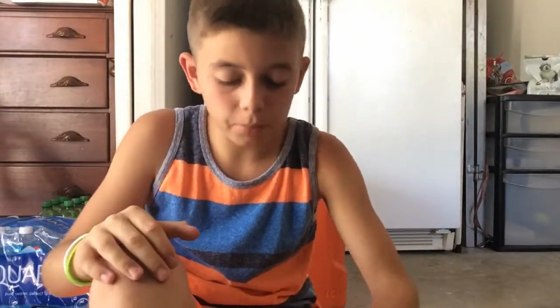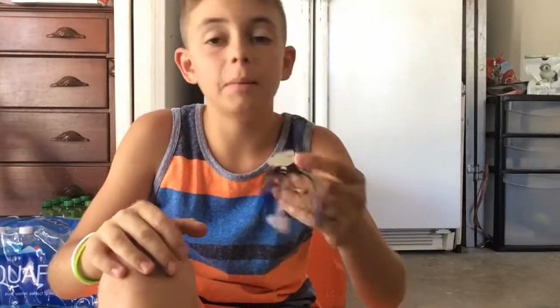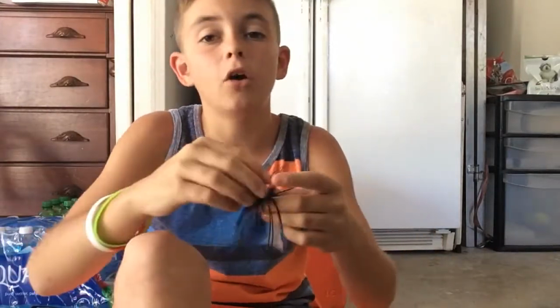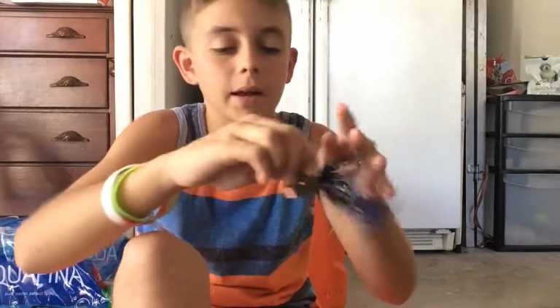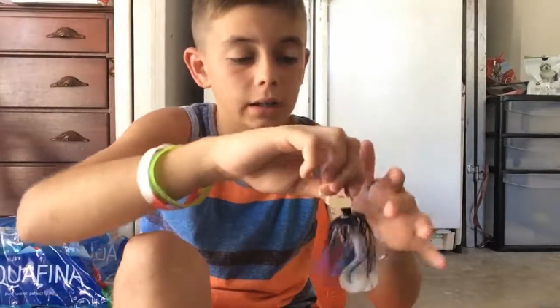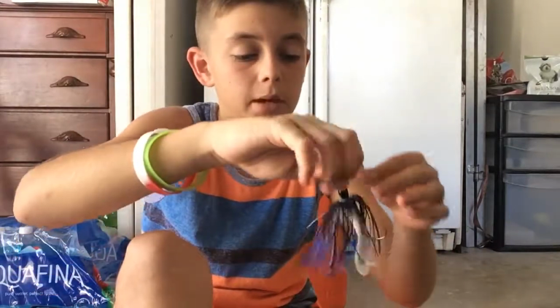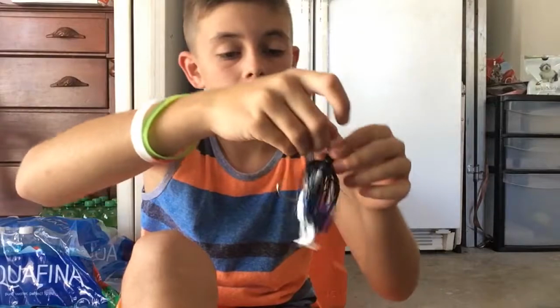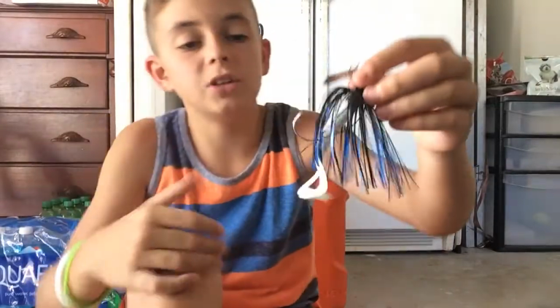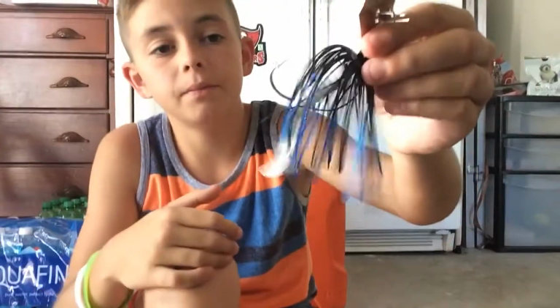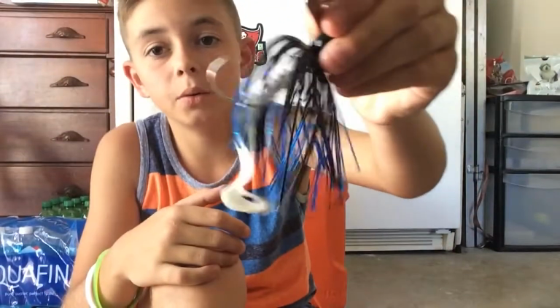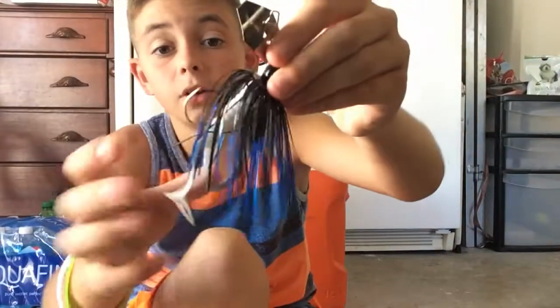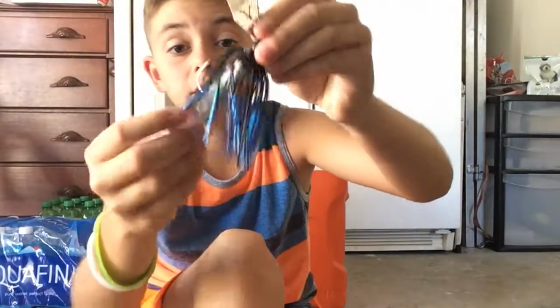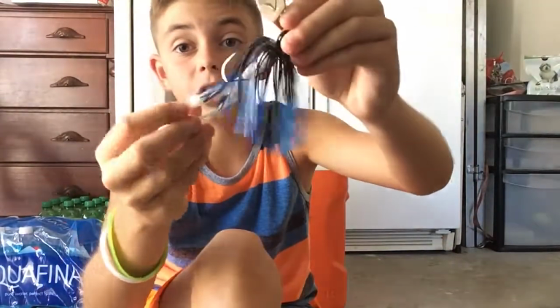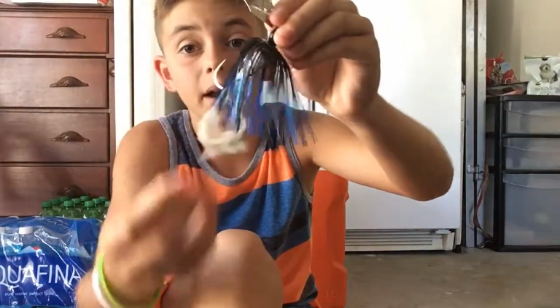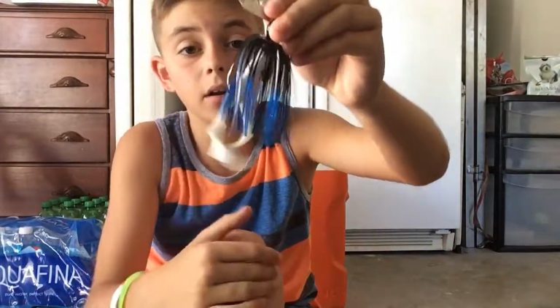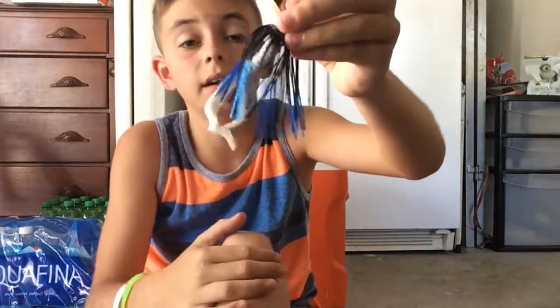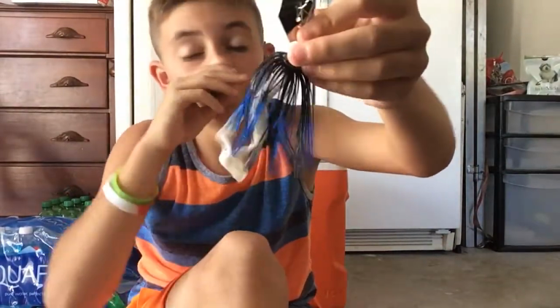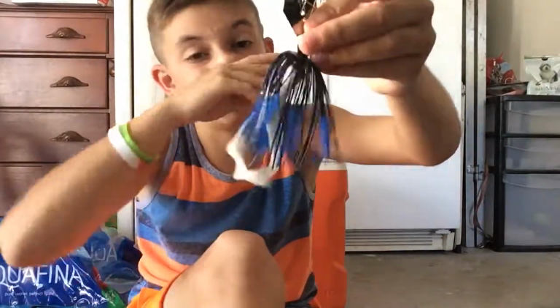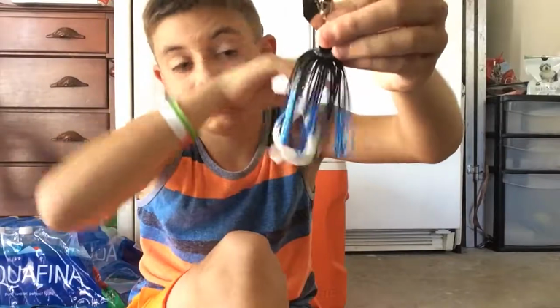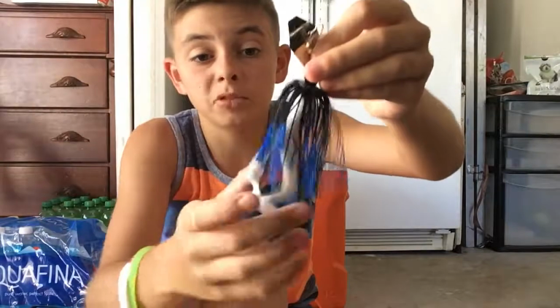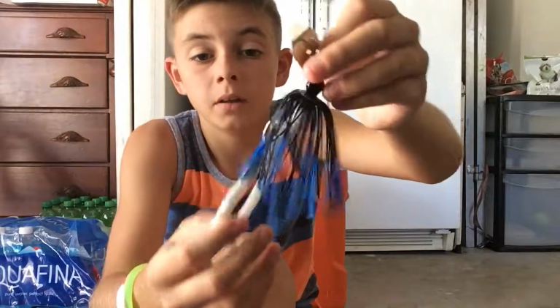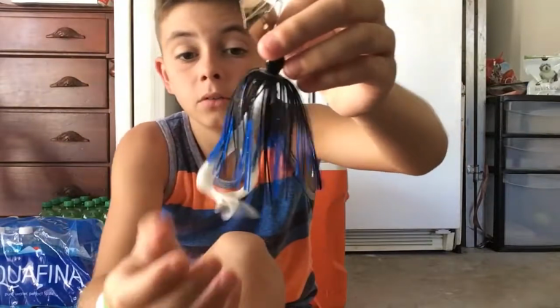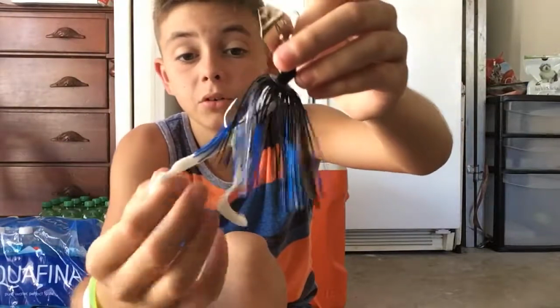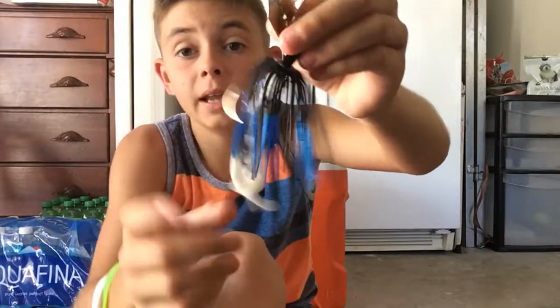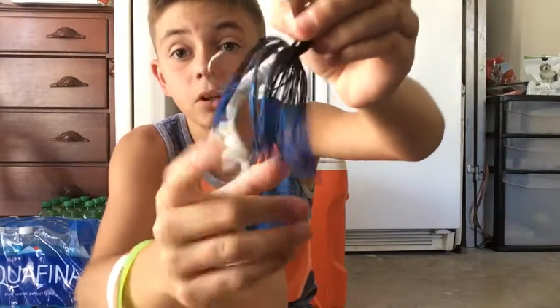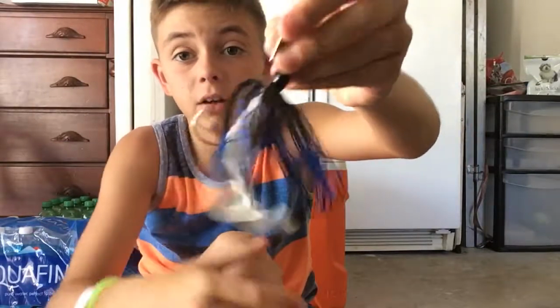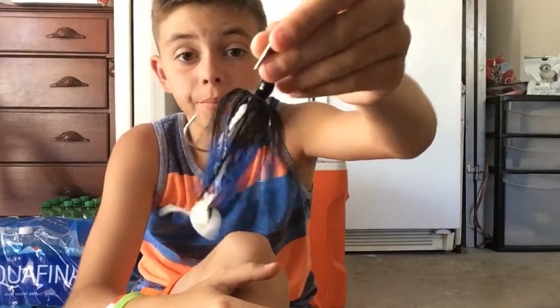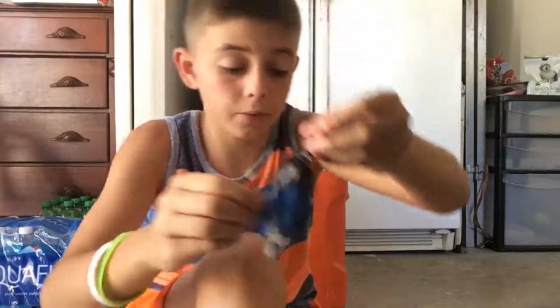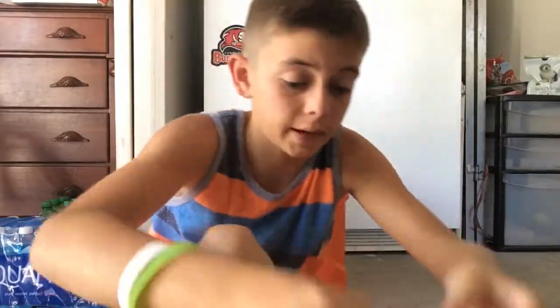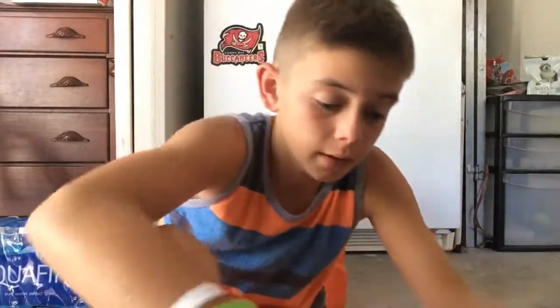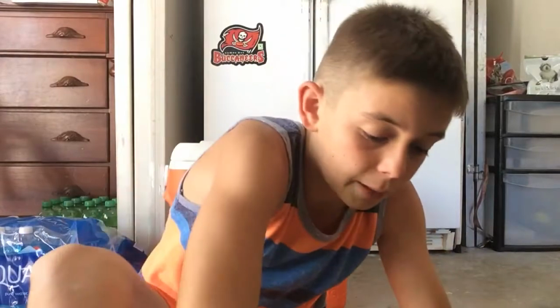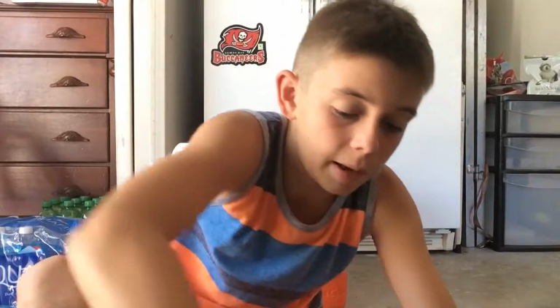Black and blue Z-Man — all of it's Z-Man, I love Z-Man. Z-Man chatterbait with the little white arky jig trailer, double tail. I'm telling you, the white looks really good on the blue — fish will hit it. Black and blue Z-Man.